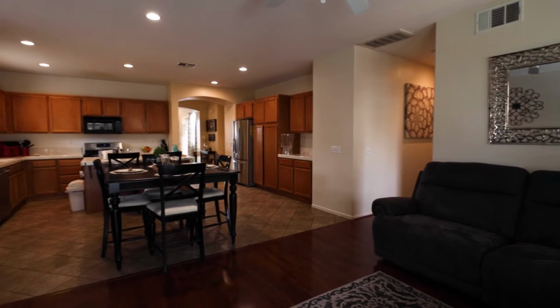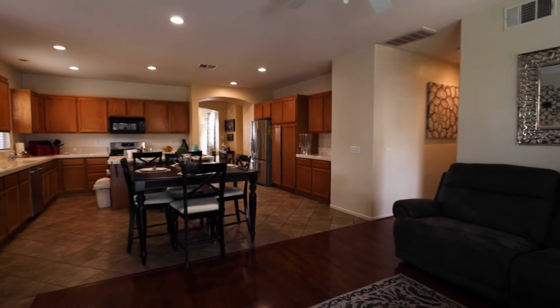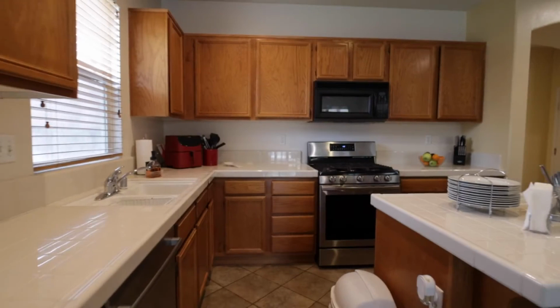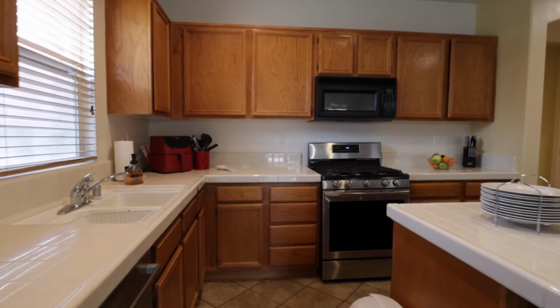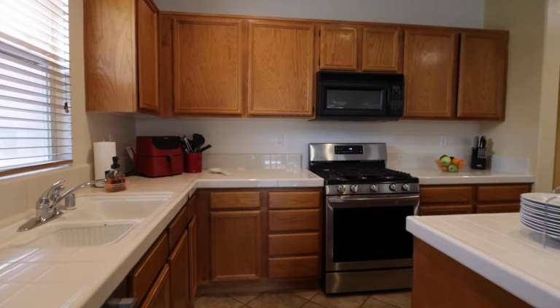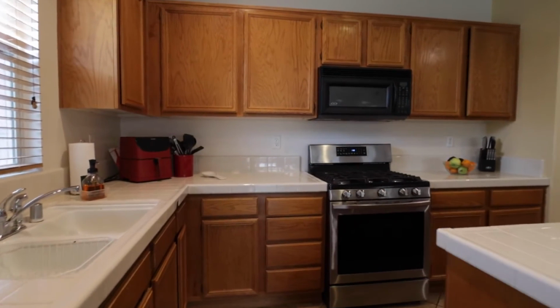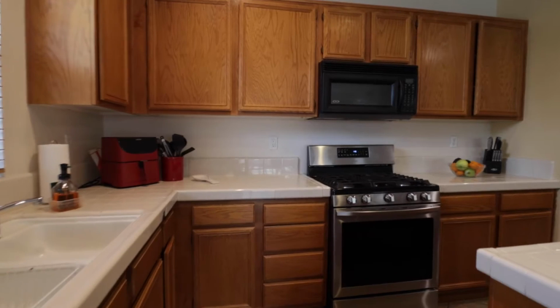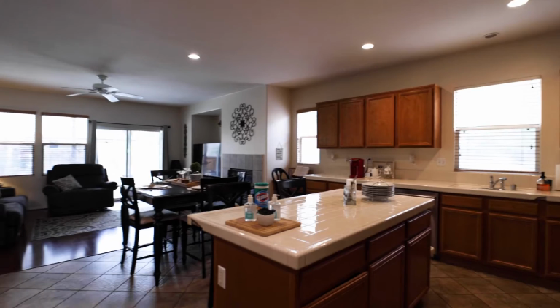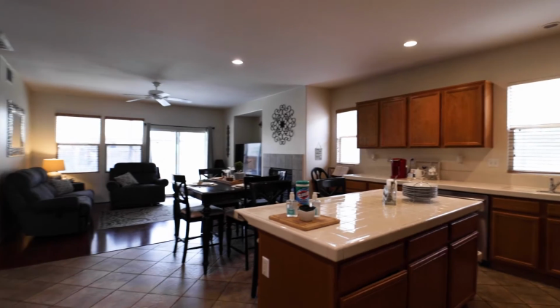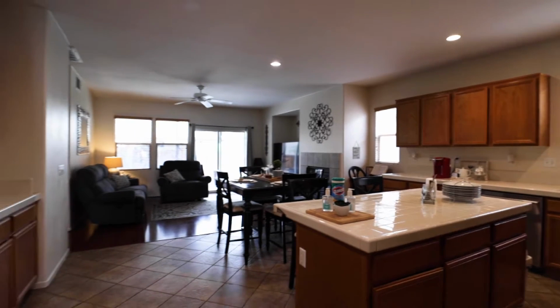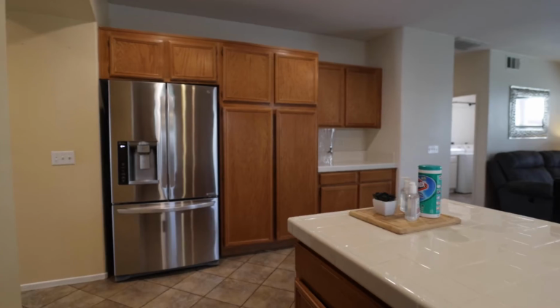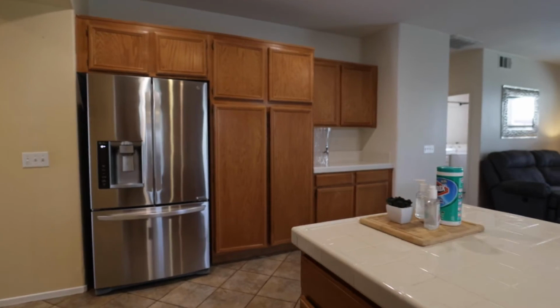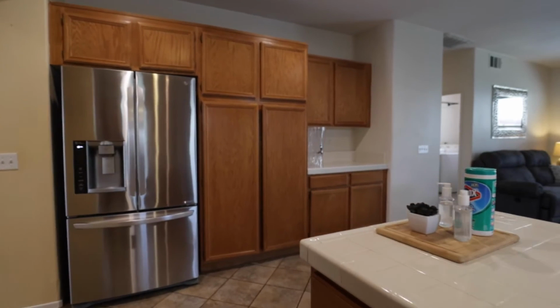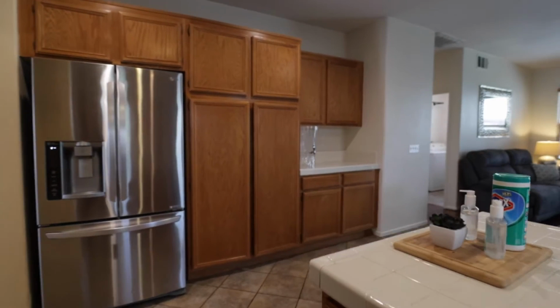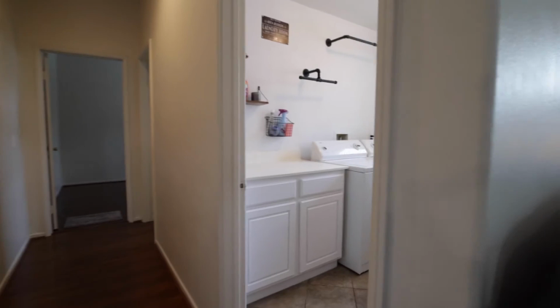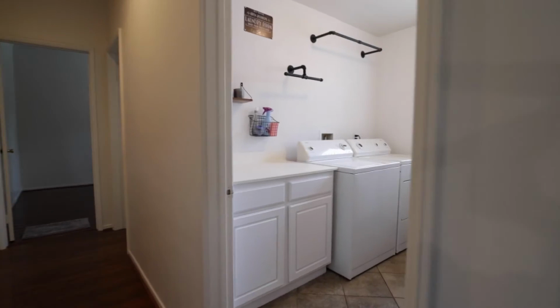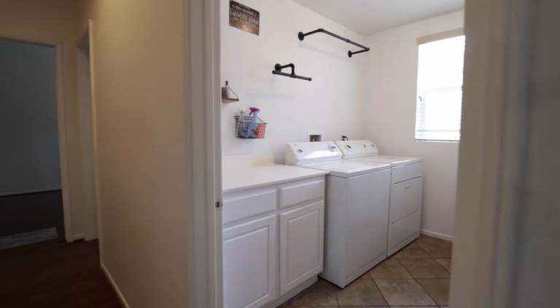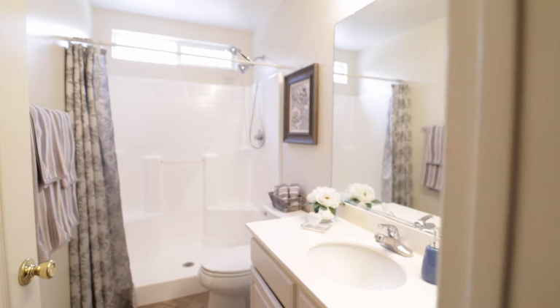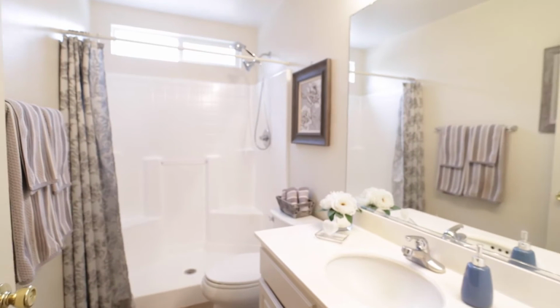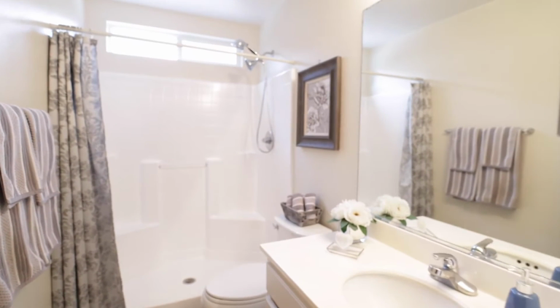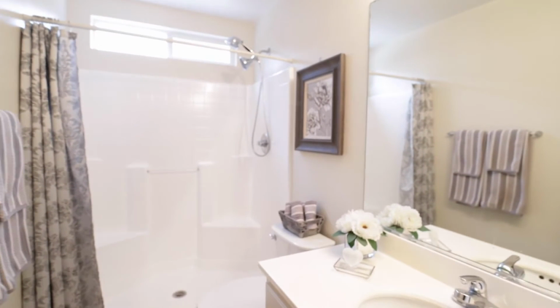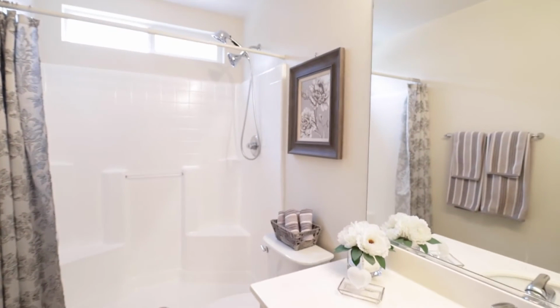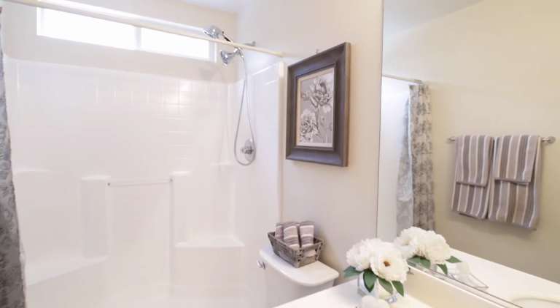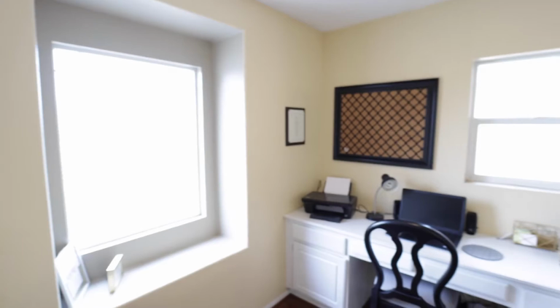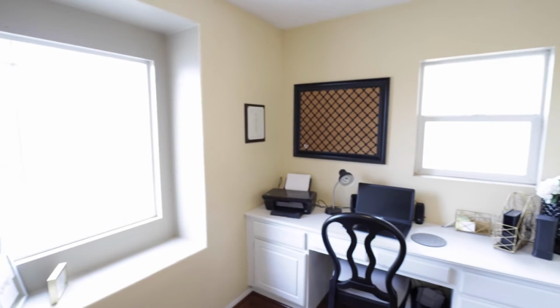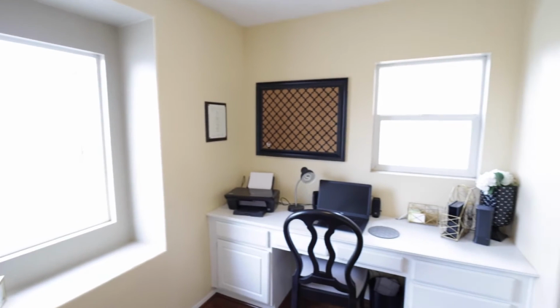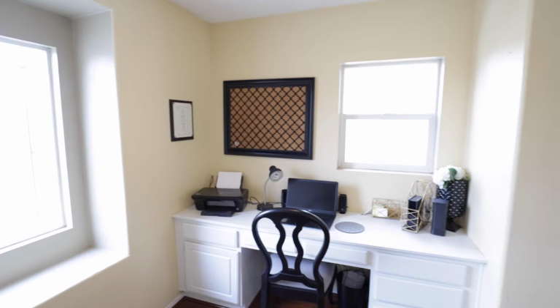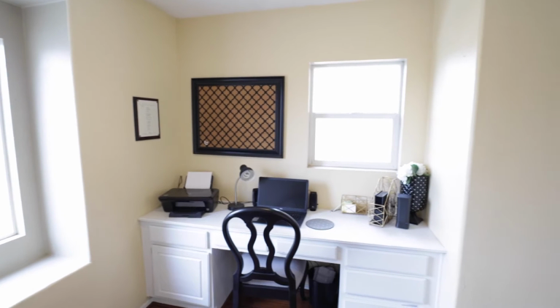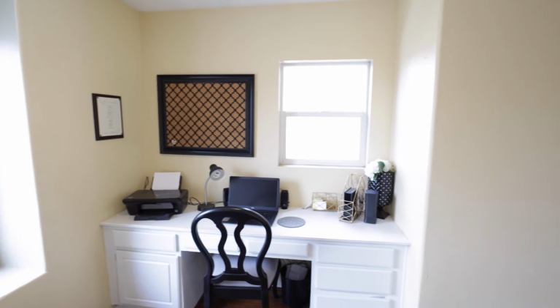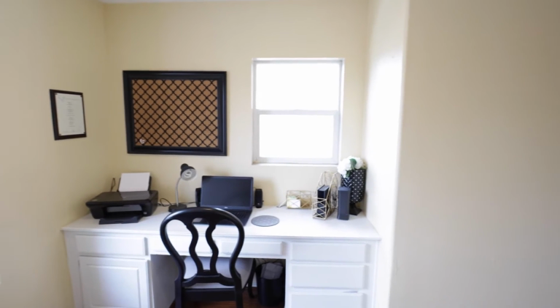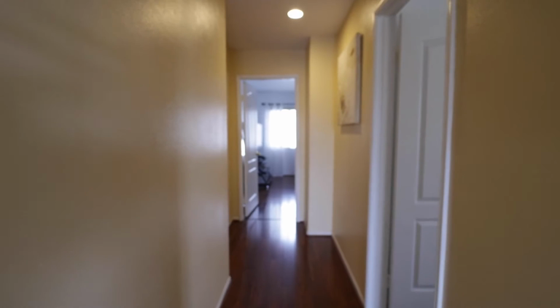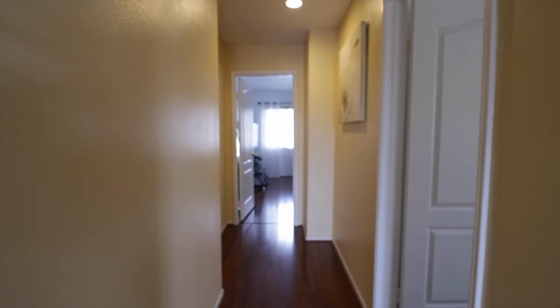Located on a cul-de-sac, this five-bedroom, three-bathroom, two-story home has 2,619 square feet of living space and sits on a 7,840 square foot lot. The upstairs area has a built-in desk for those who work or school remotely.